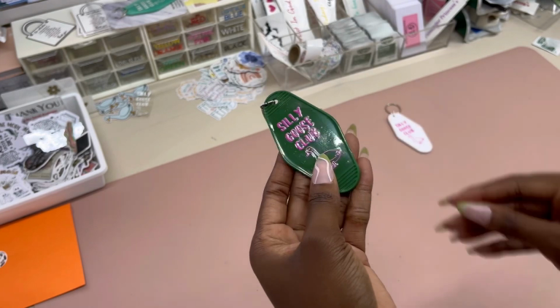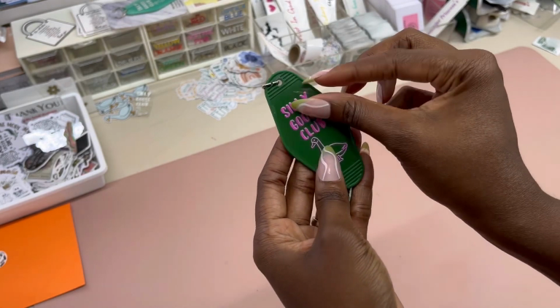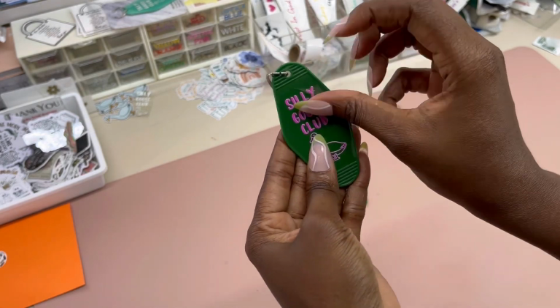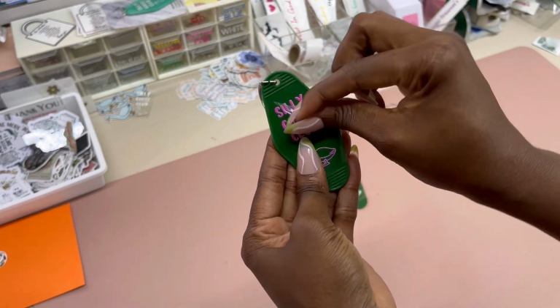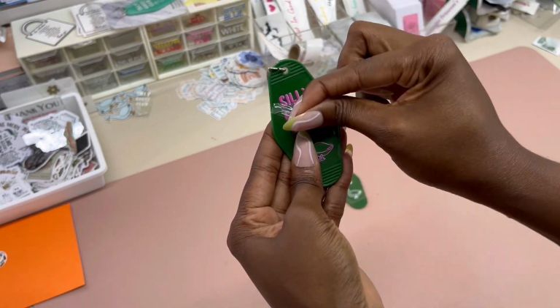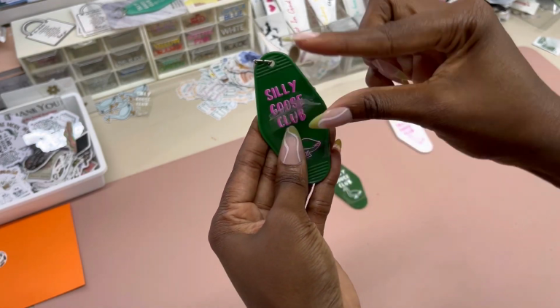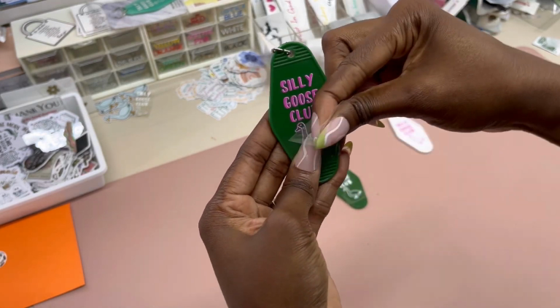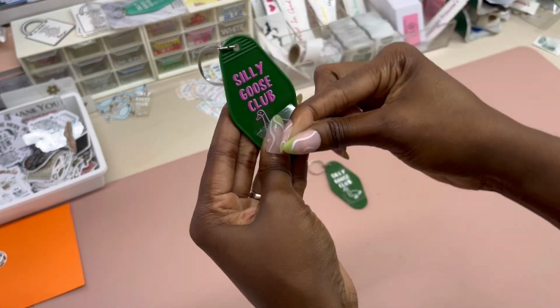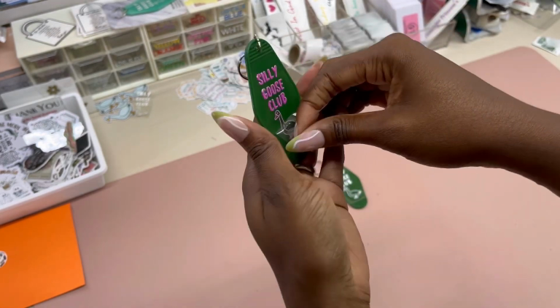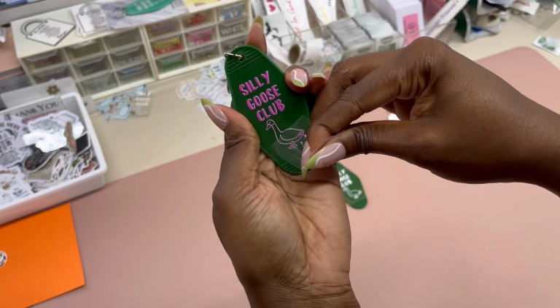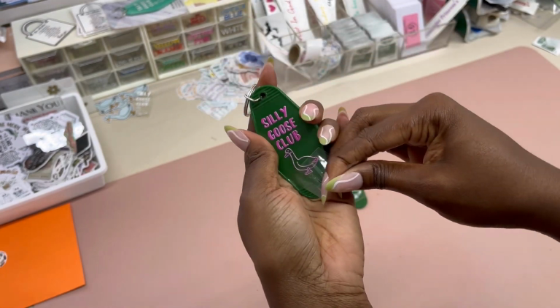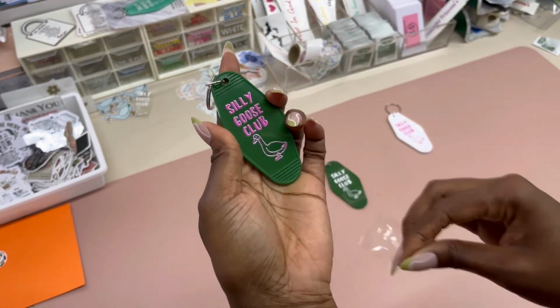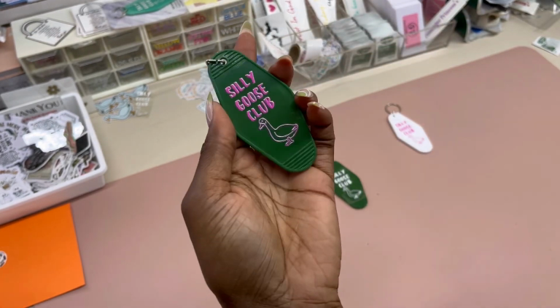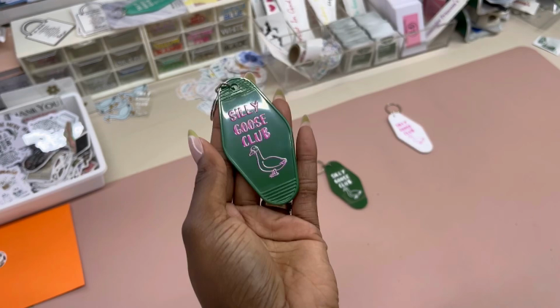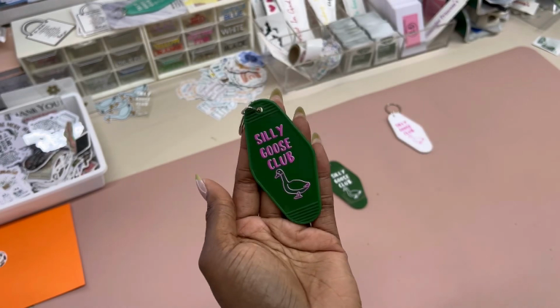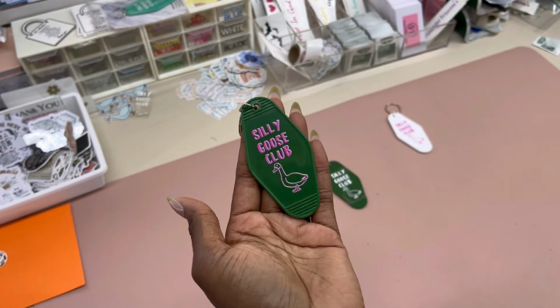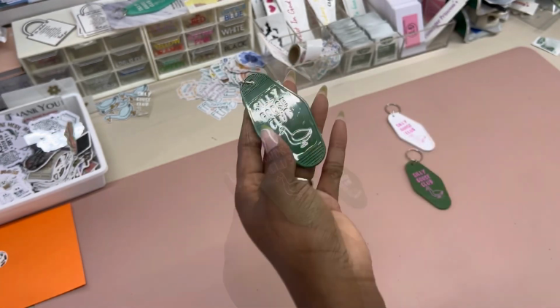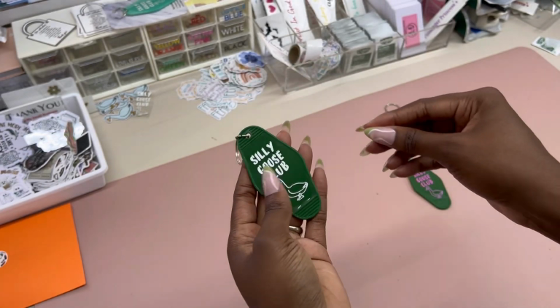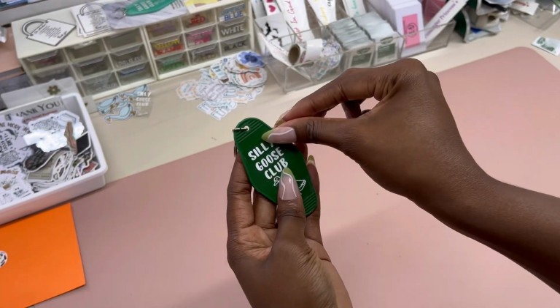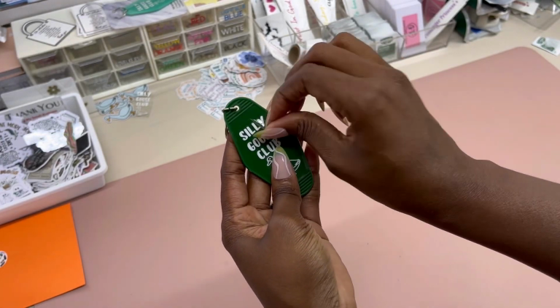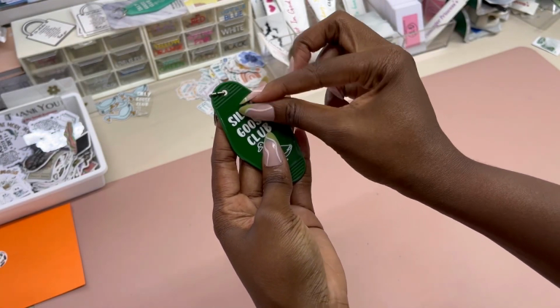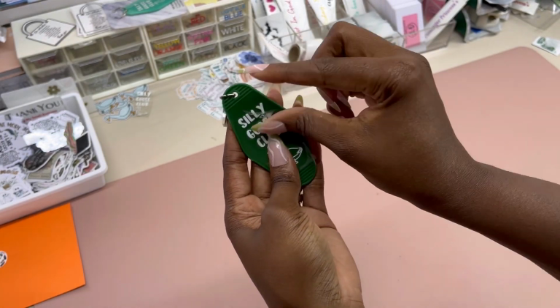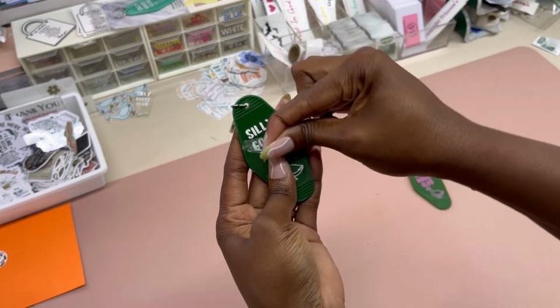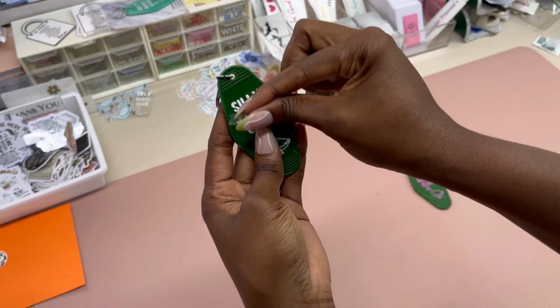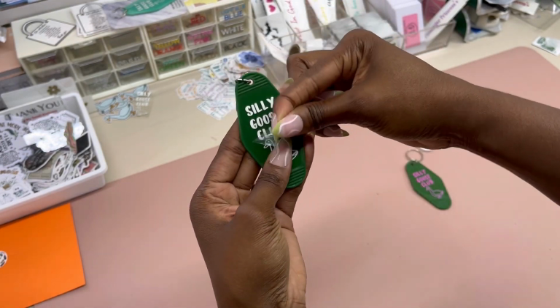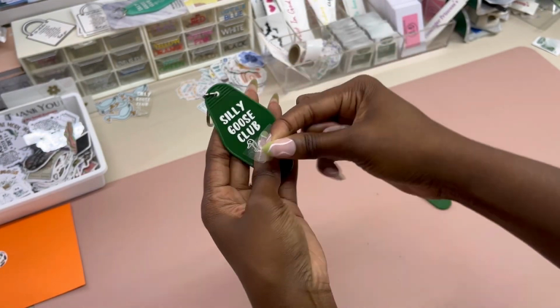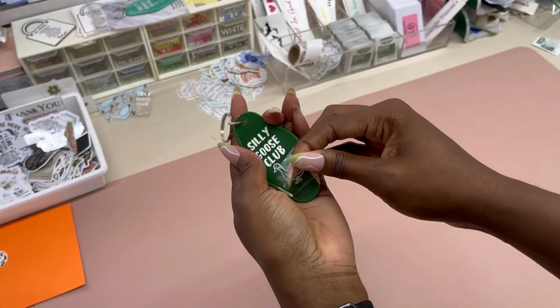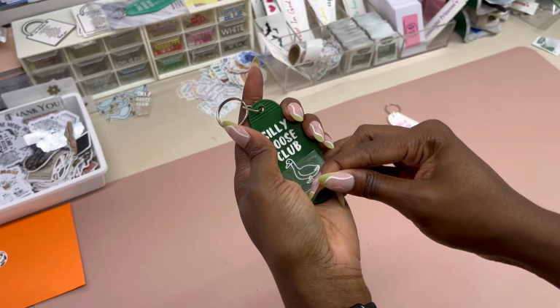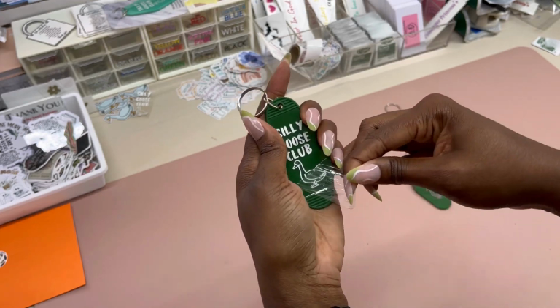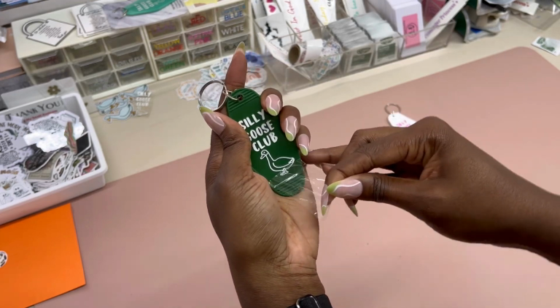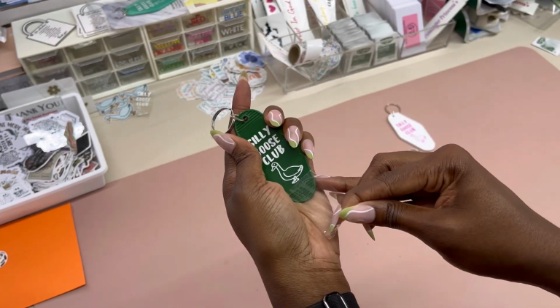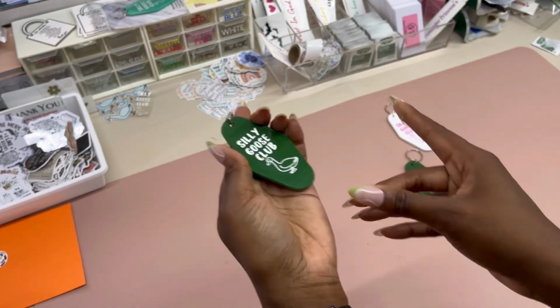I know it may look like I'm ripping this transfer tape off, but these UV DTF prints are so strong and sturdy. When you put this on anything, it is not moving.